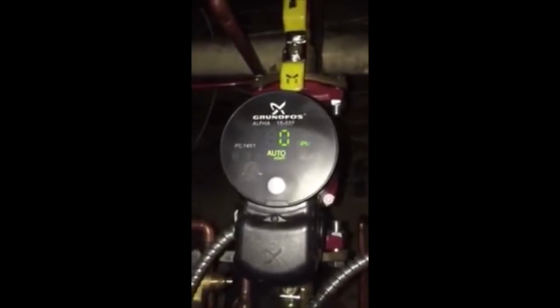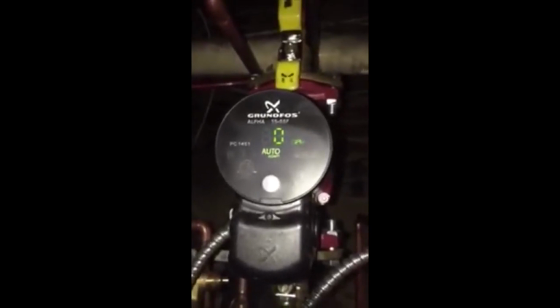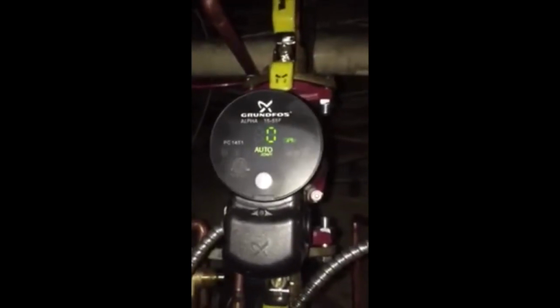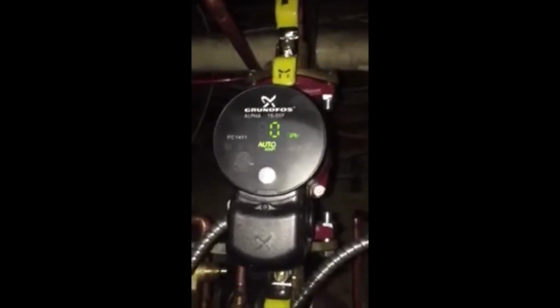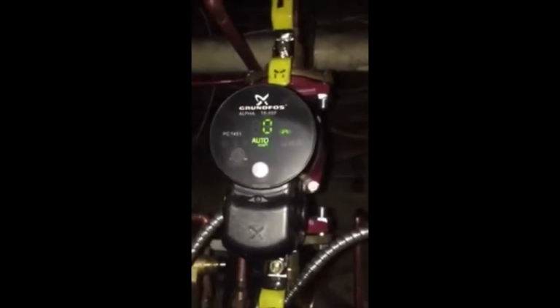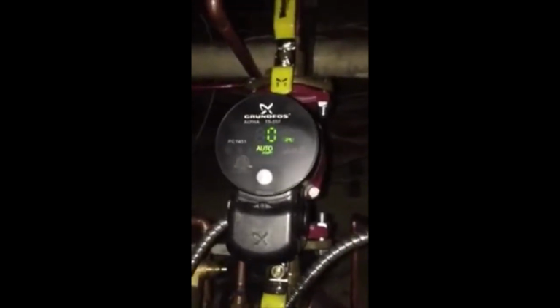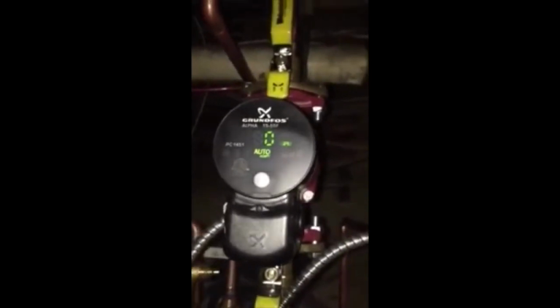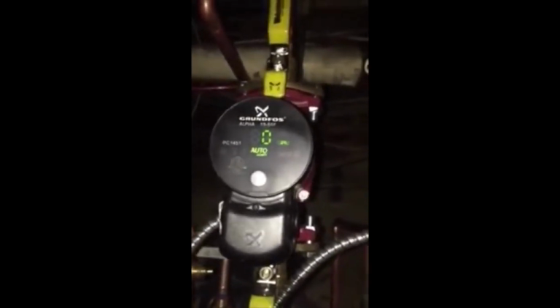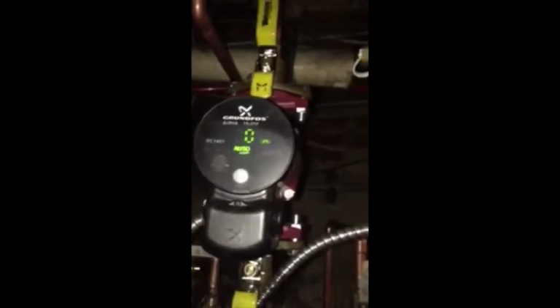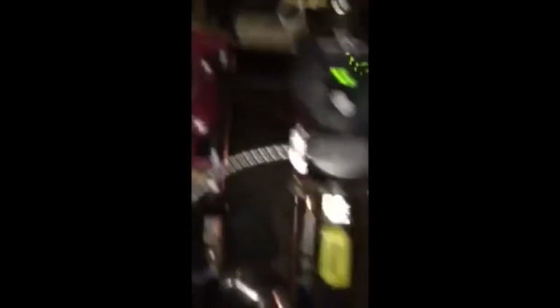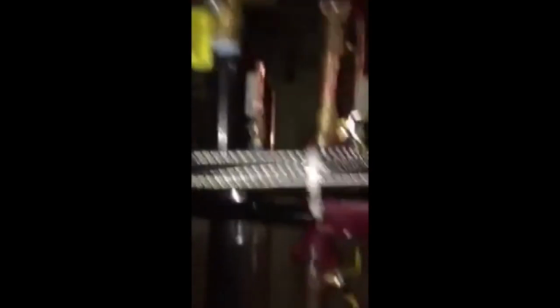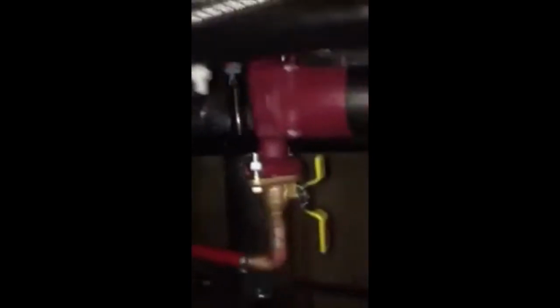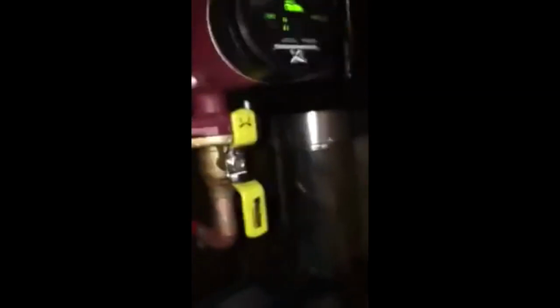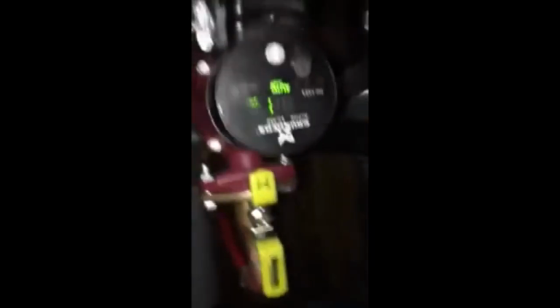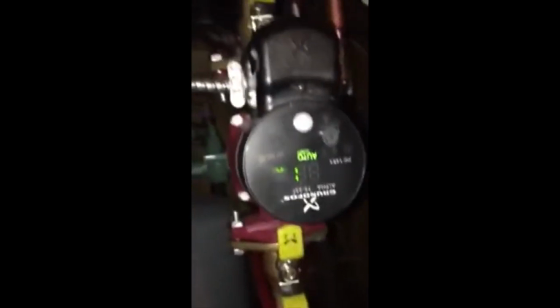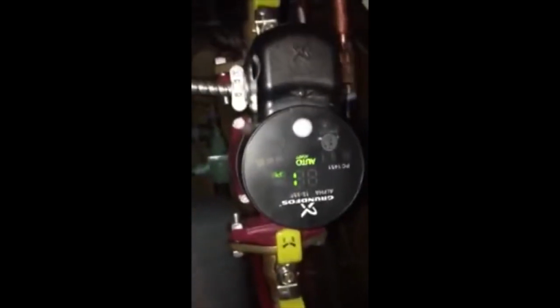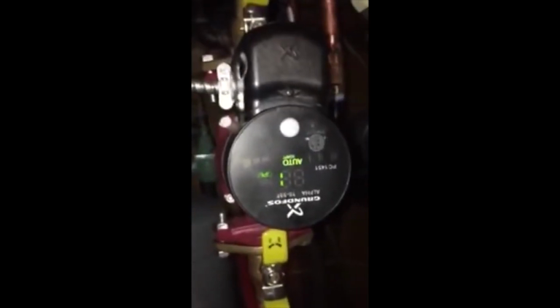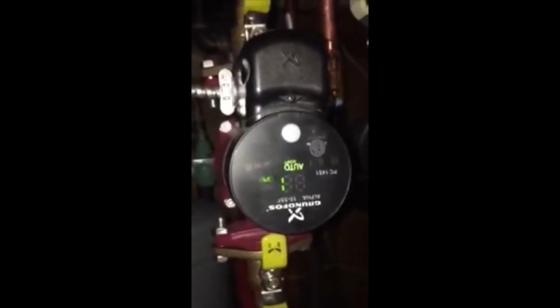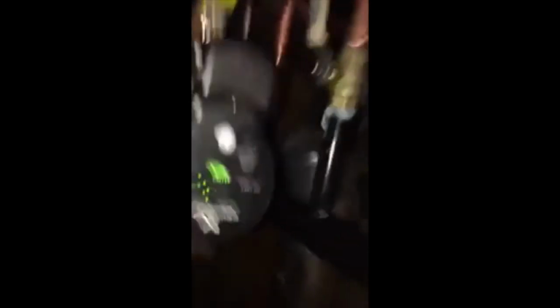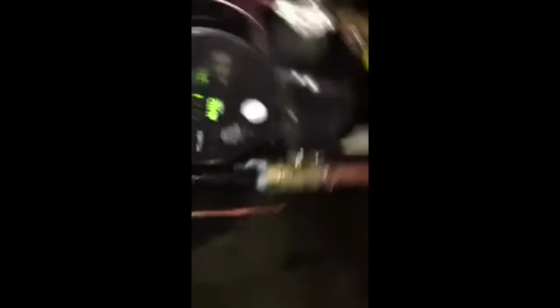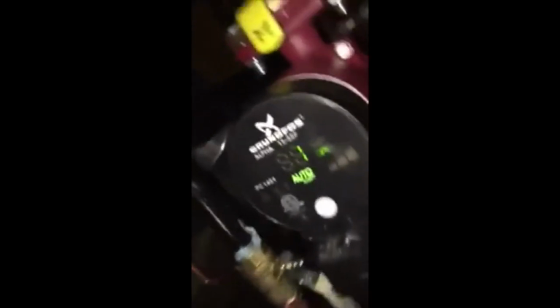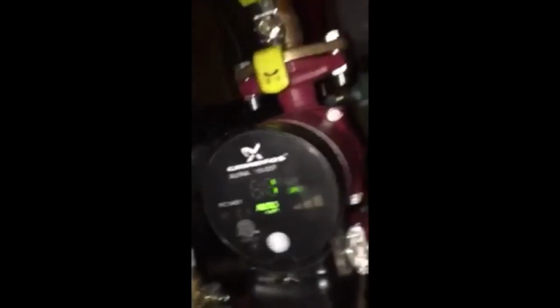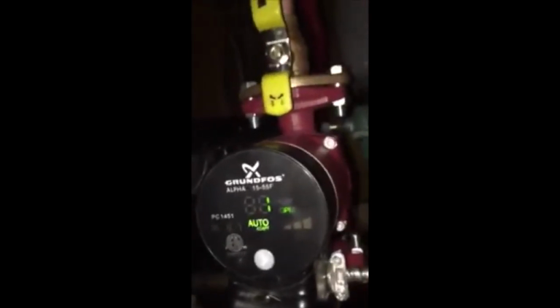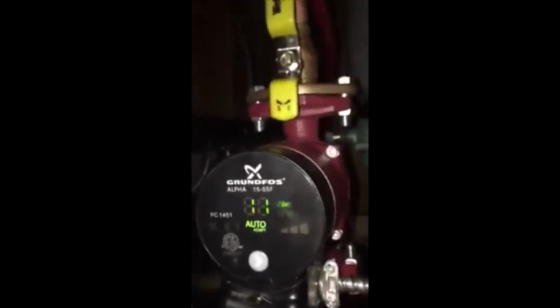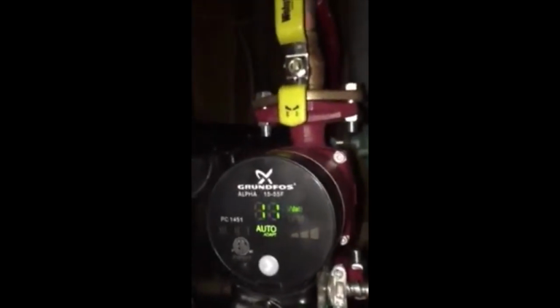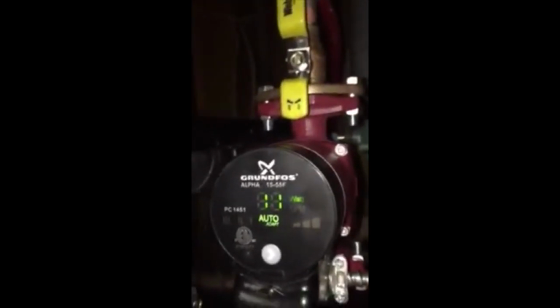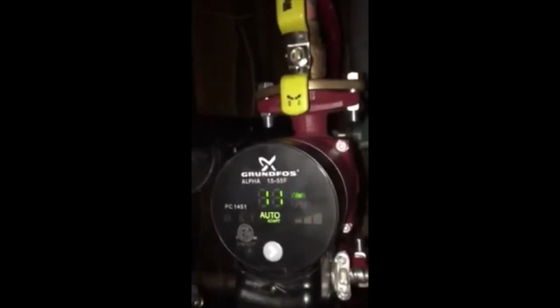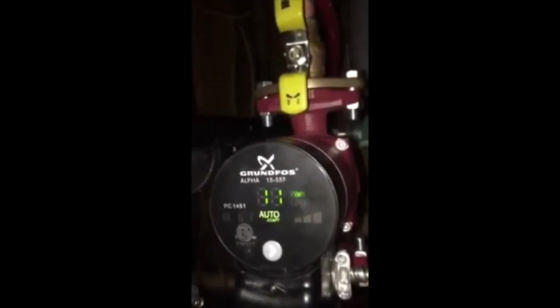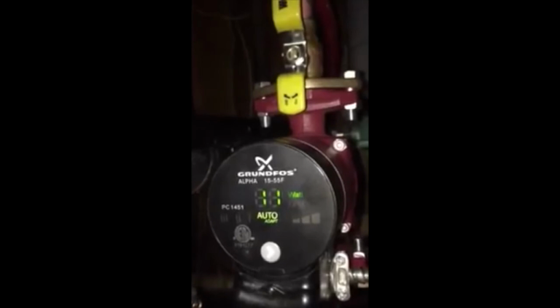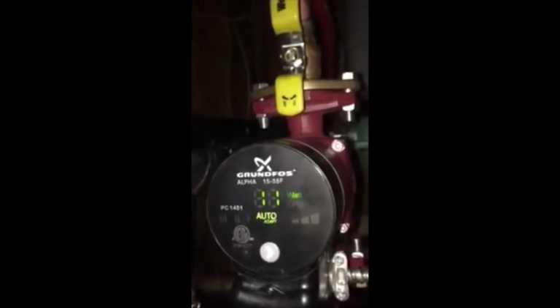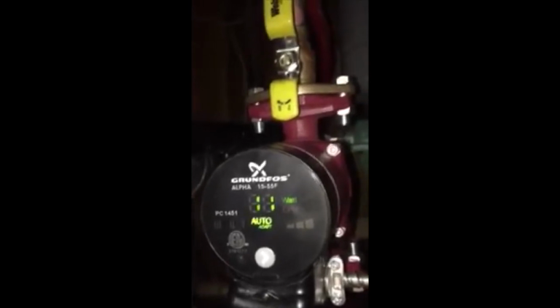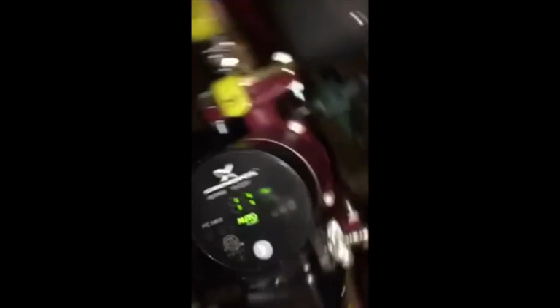This one over here is using three watts and zero gallons per minute — it's not actually flowing, but it's using three watts of electric standby. On the radiant zone — let's flip that around for you guys — one gallon per minute at 11 watts.